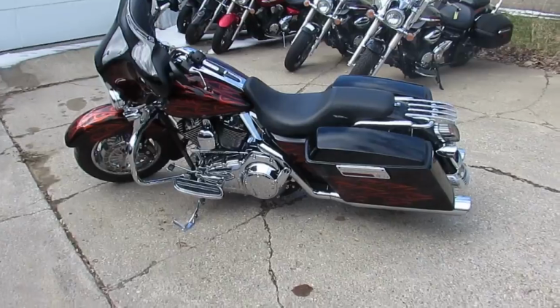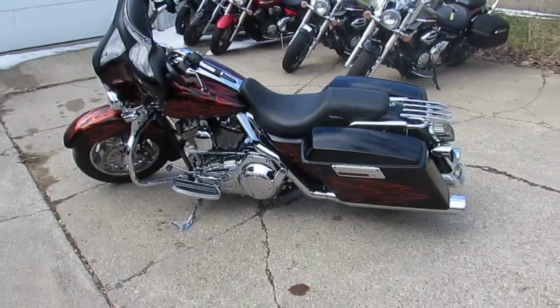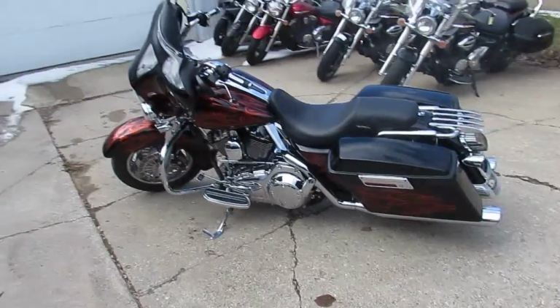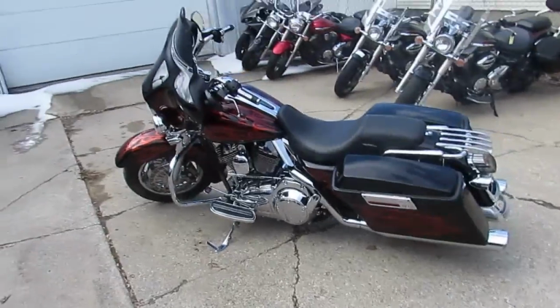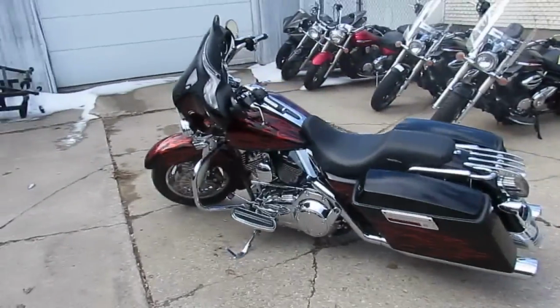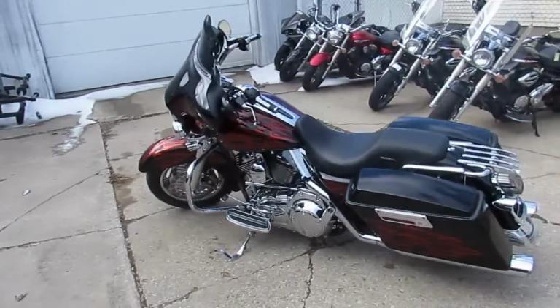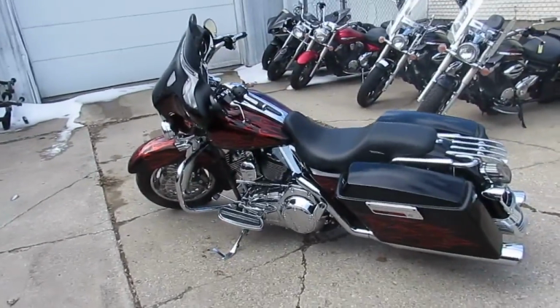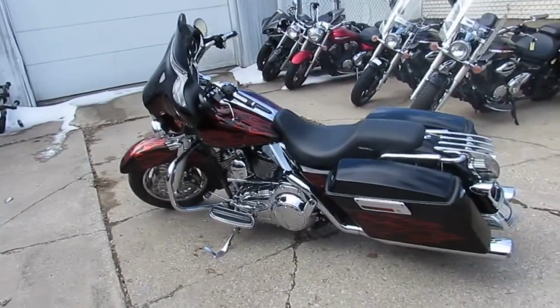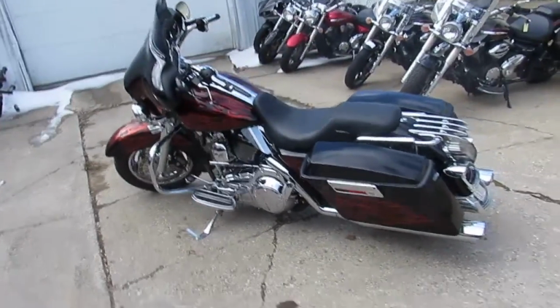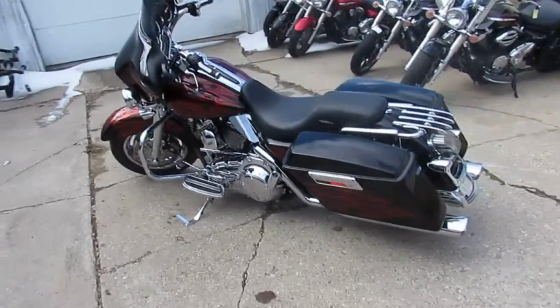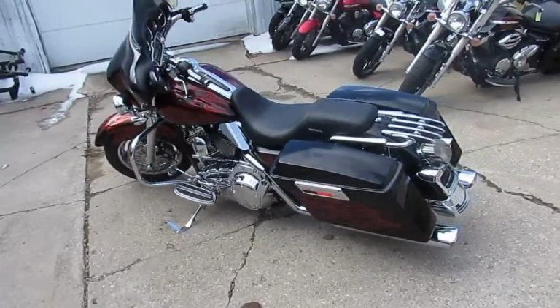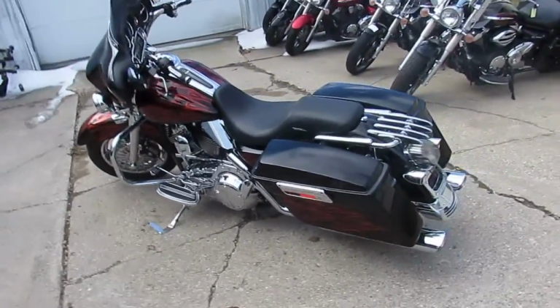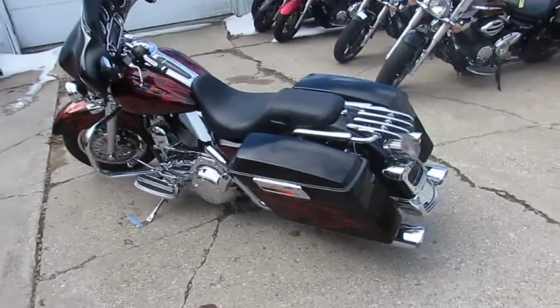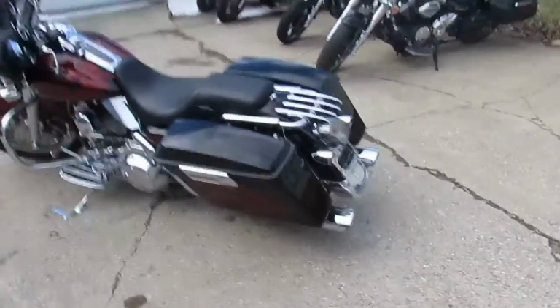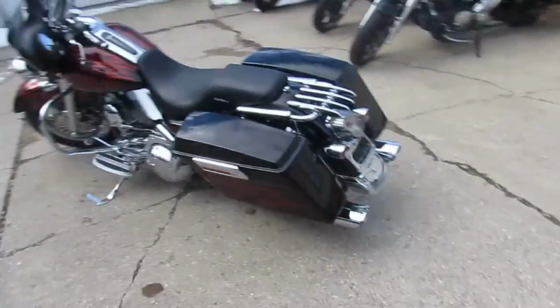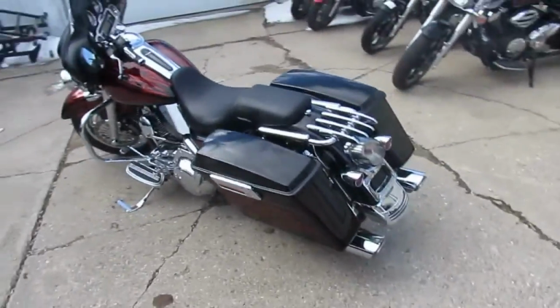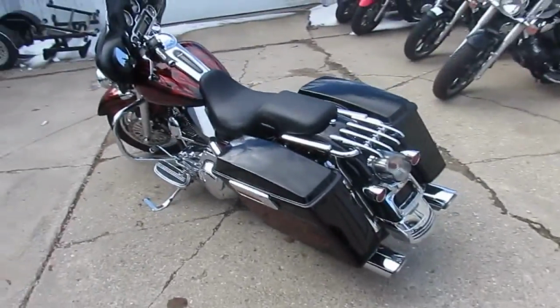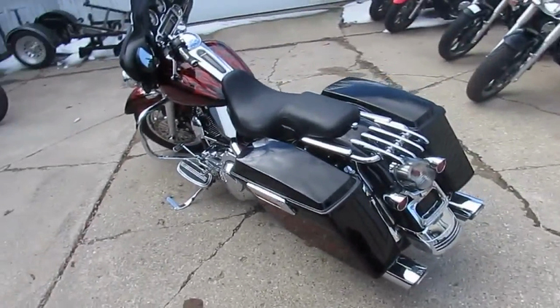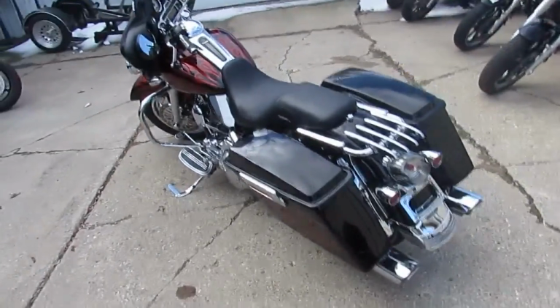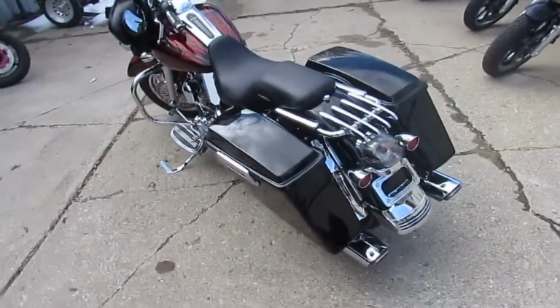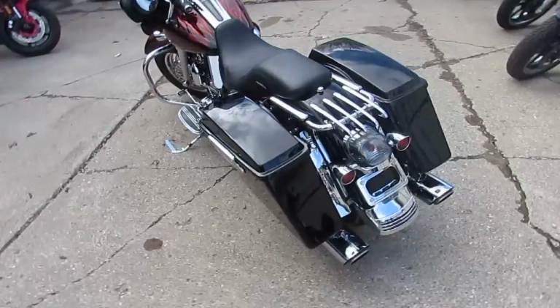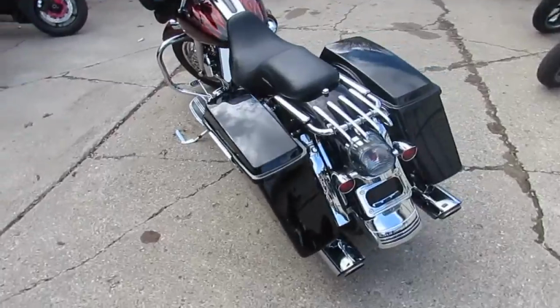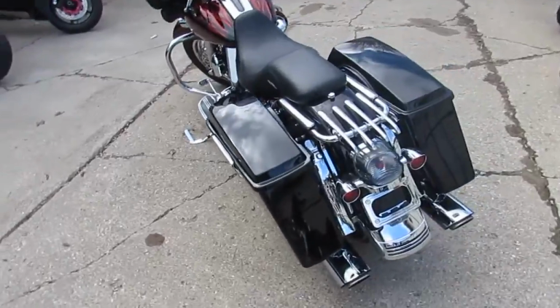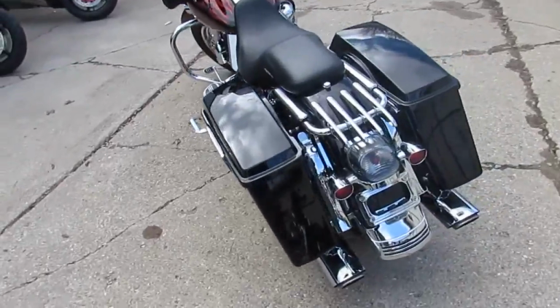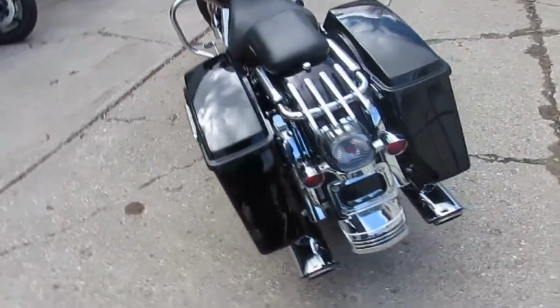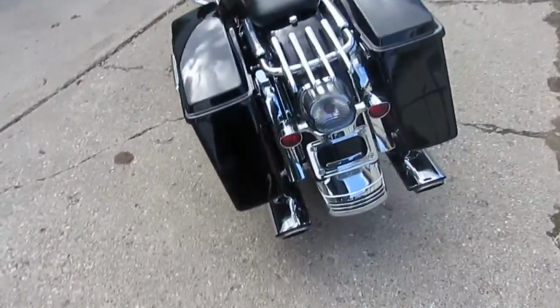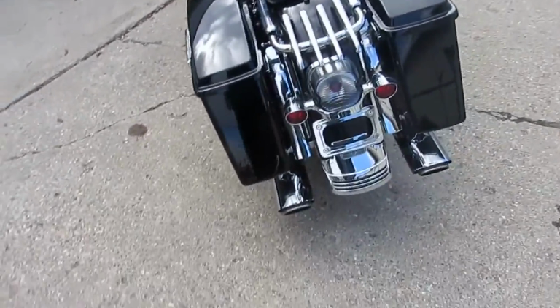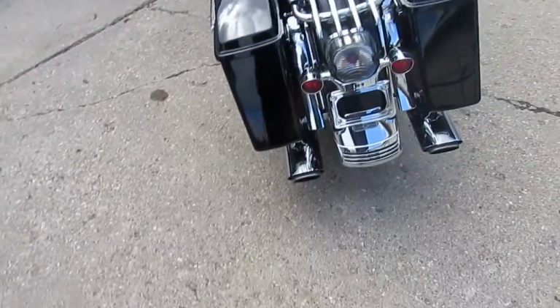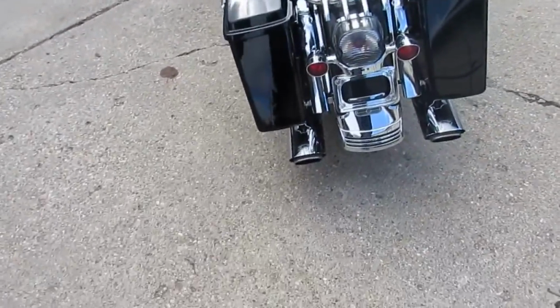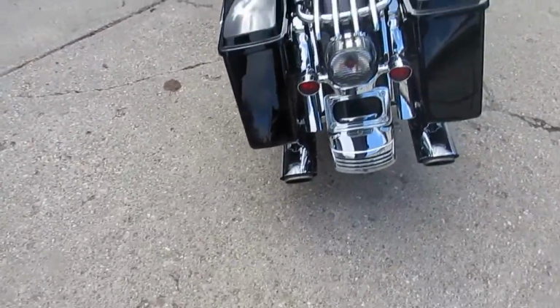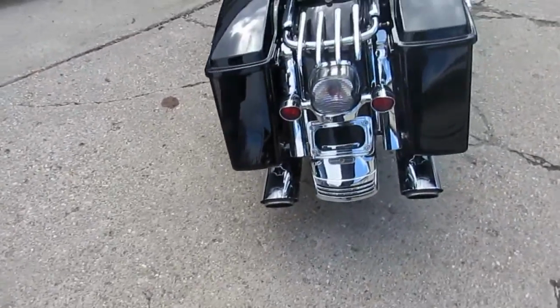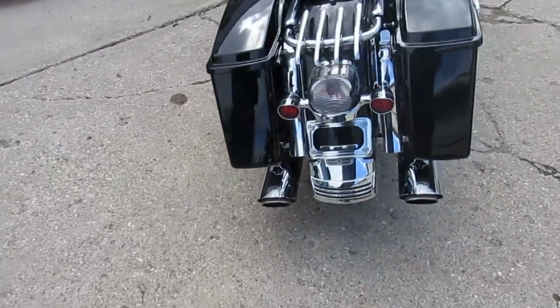Hey guys, beautiful spring day up here in Sandusky, Michigan. We got a ton of used bikes, guaranteed financing, and we got a special one here.